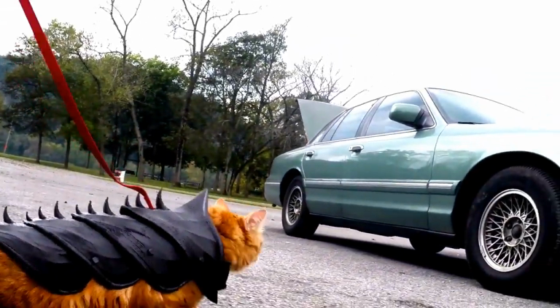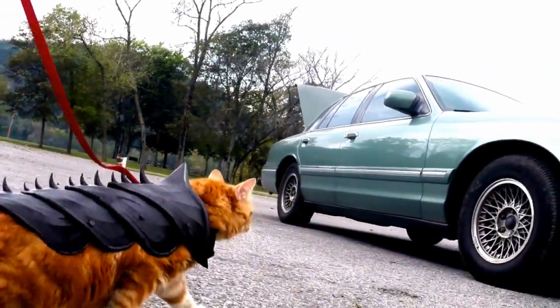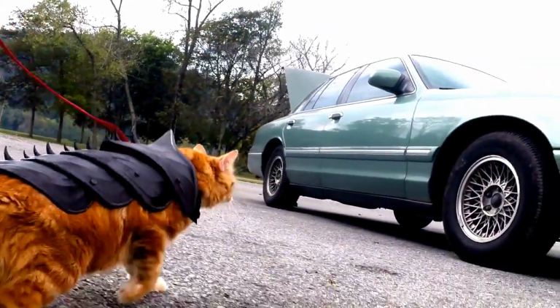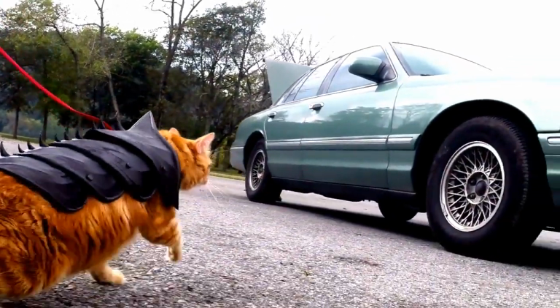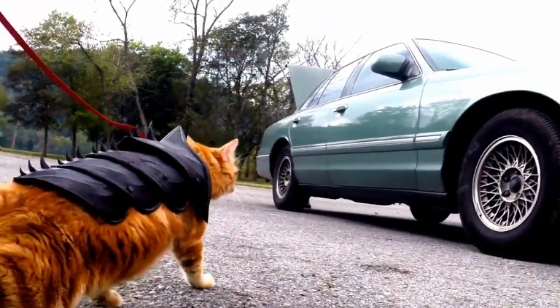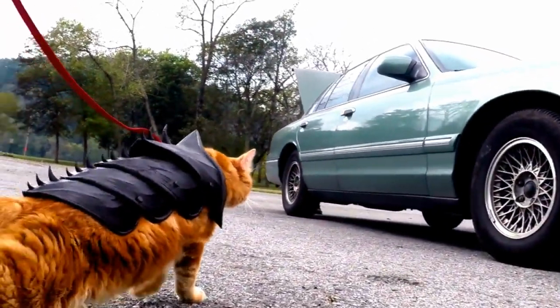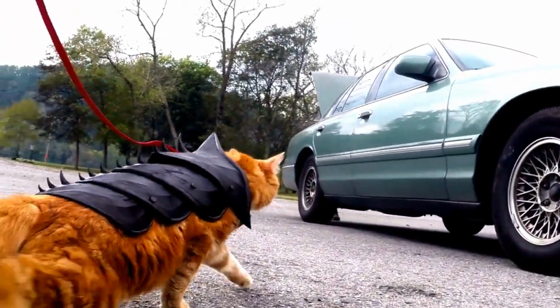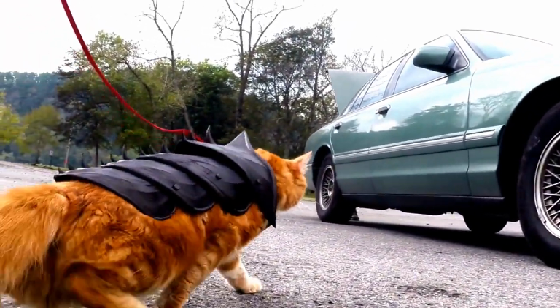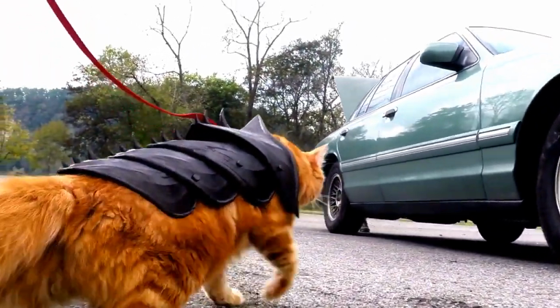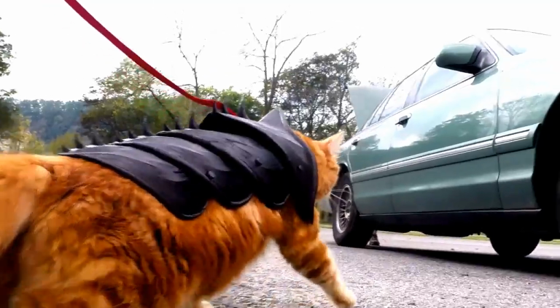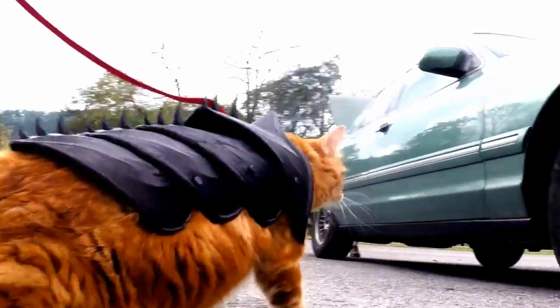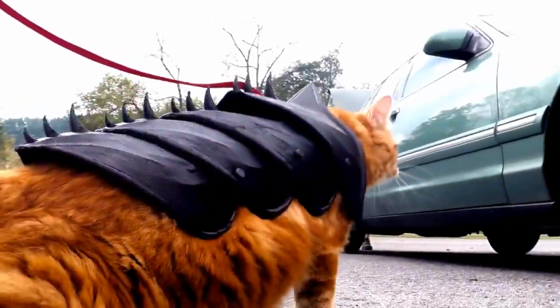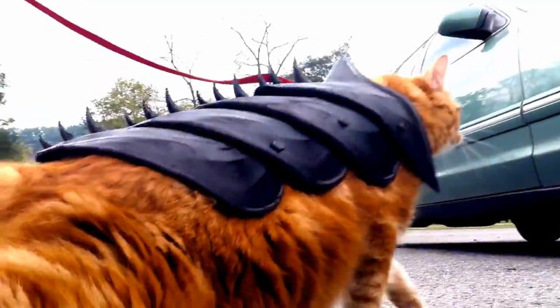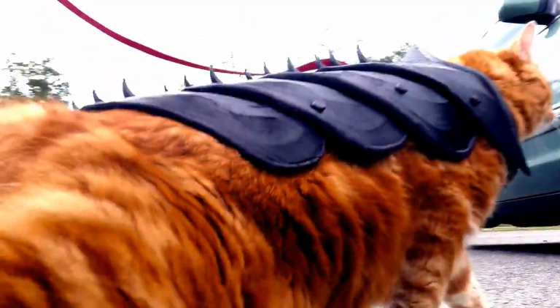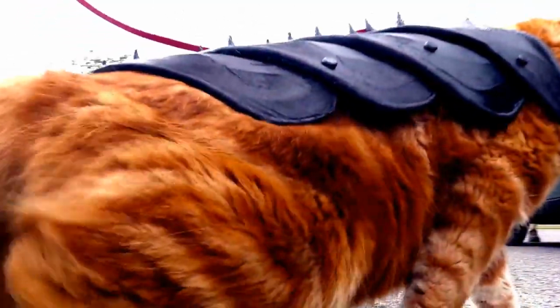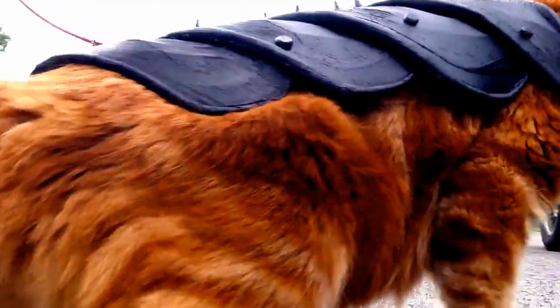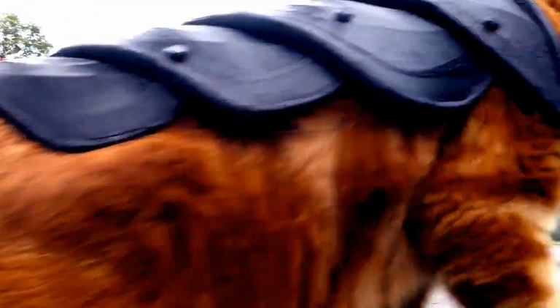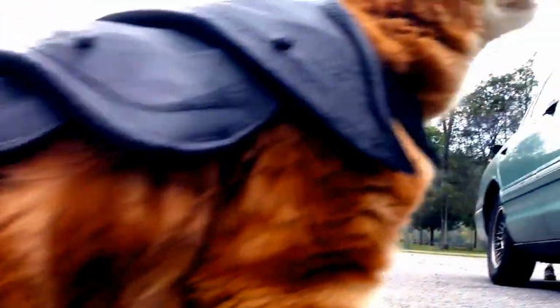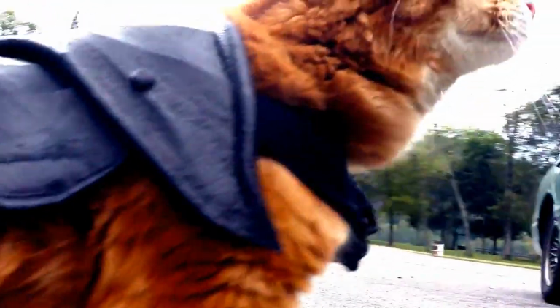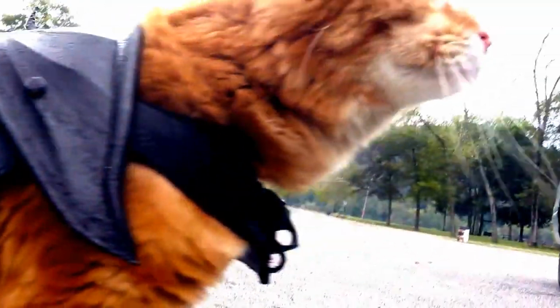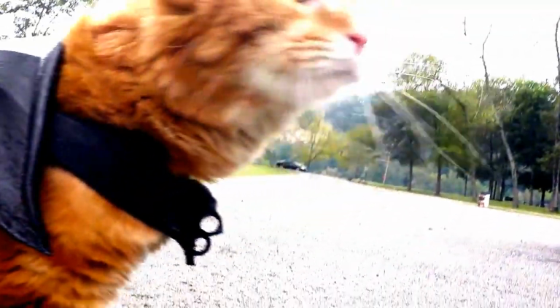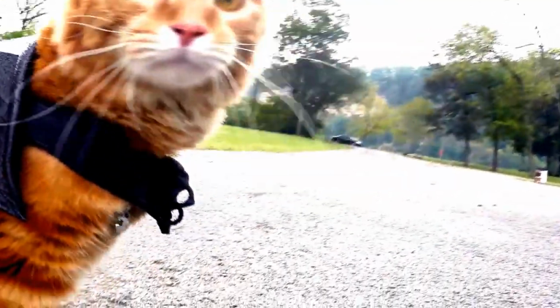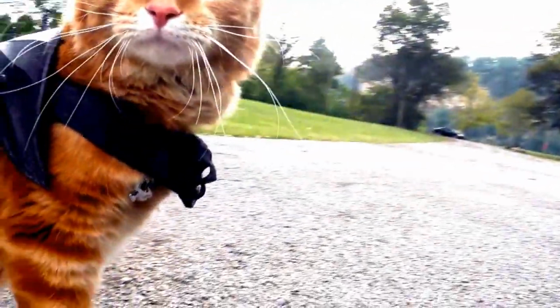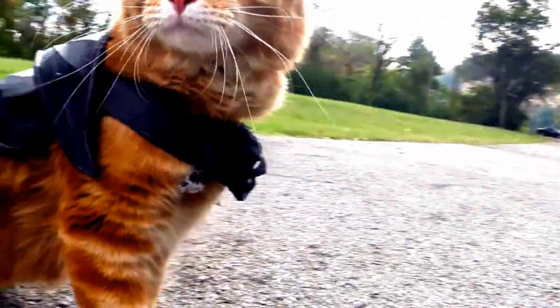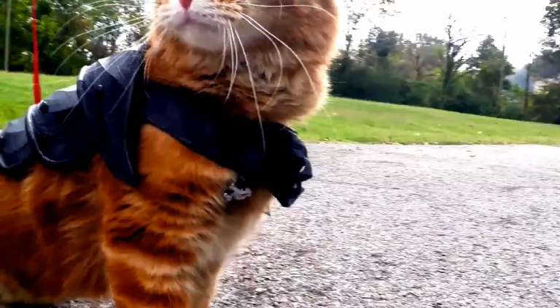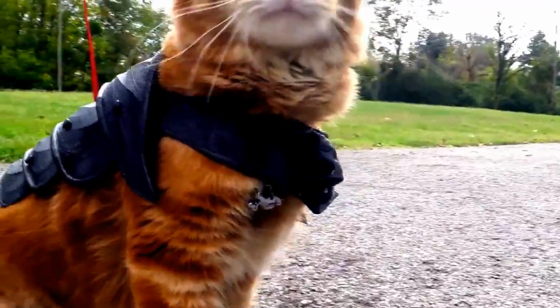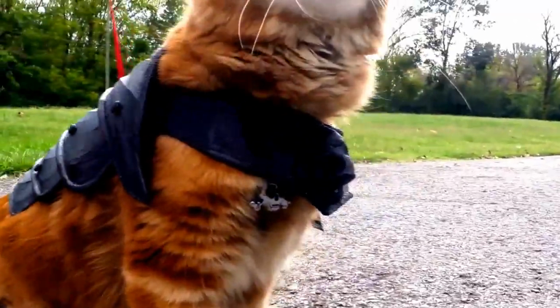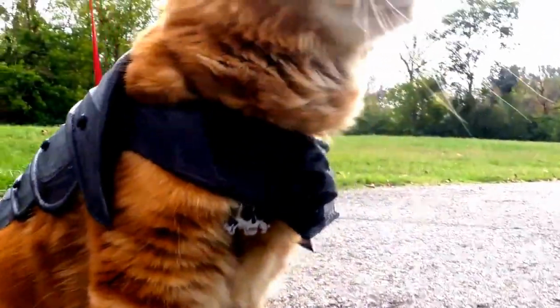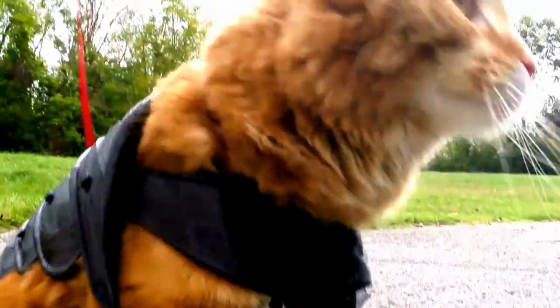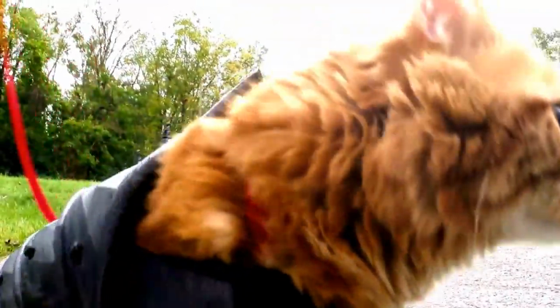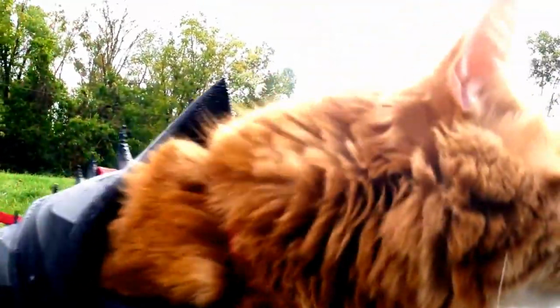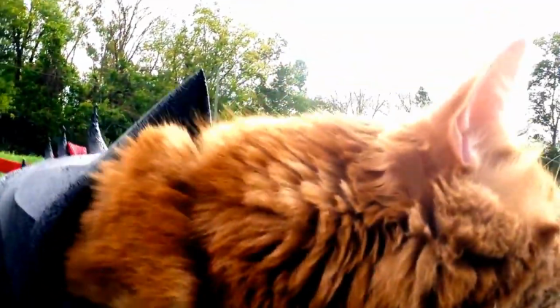Thanks for watching! I would love to see photos of your cat wearing this if they do, and please feel free to subscribe if you like 3D printing. We'll see you next time. Thanks for watching!